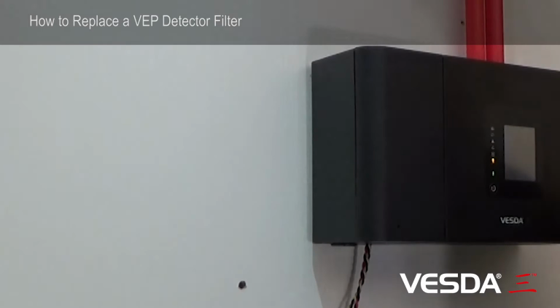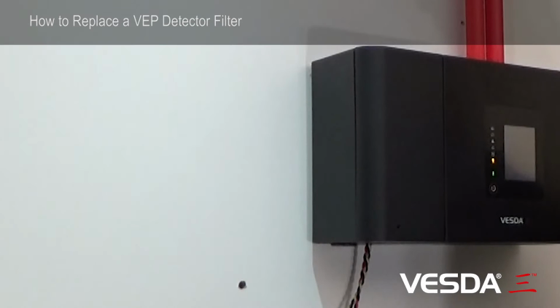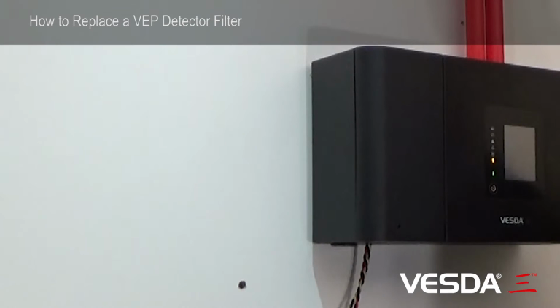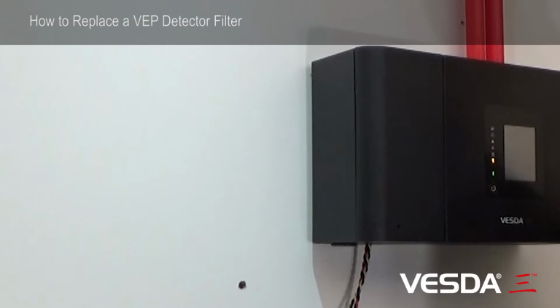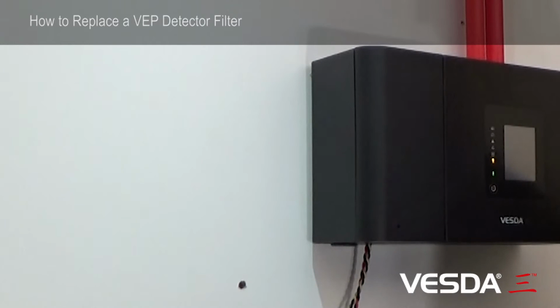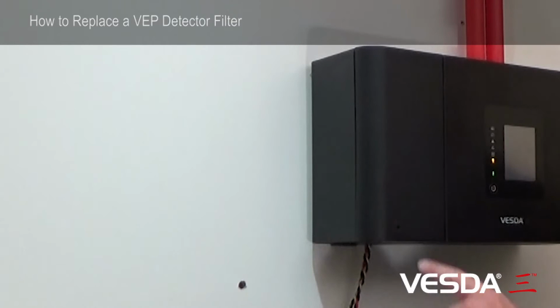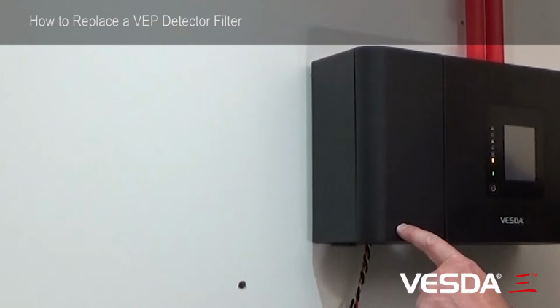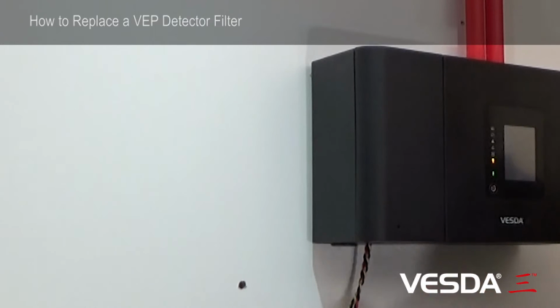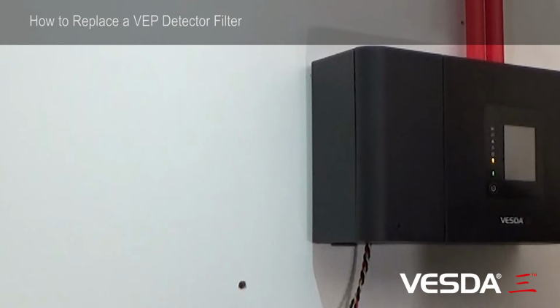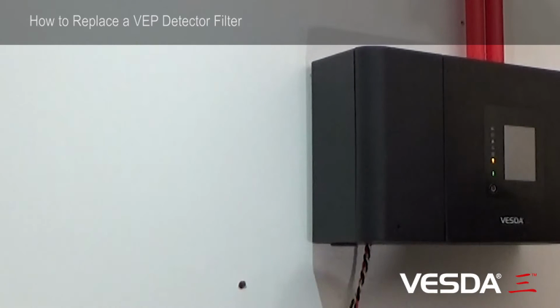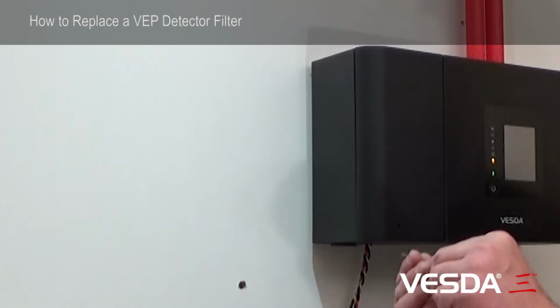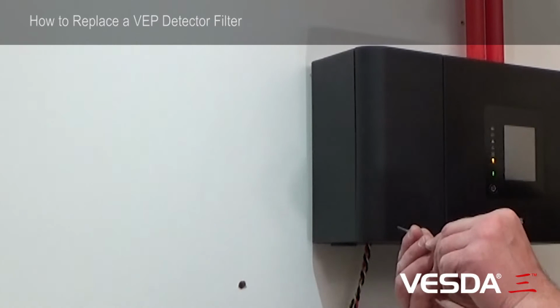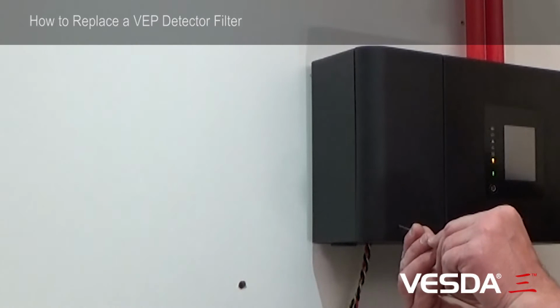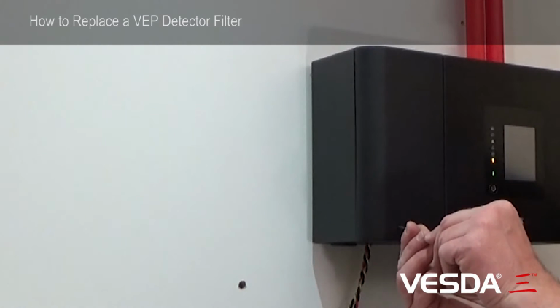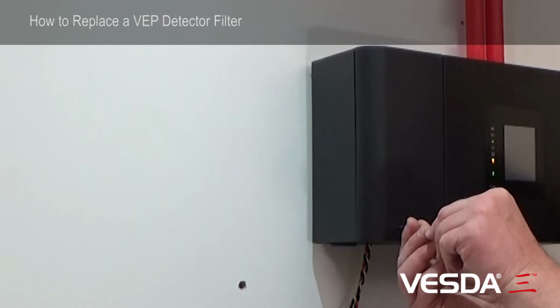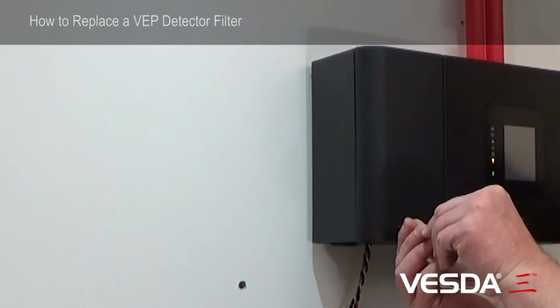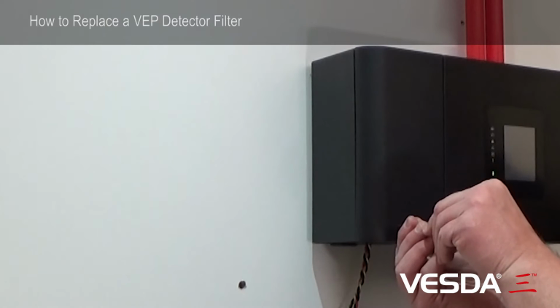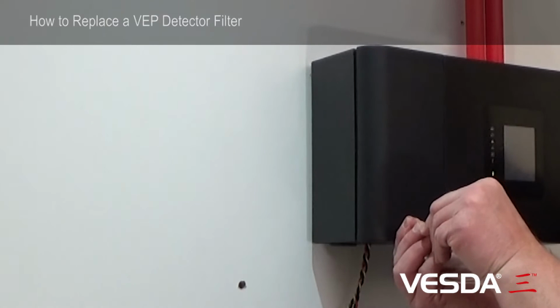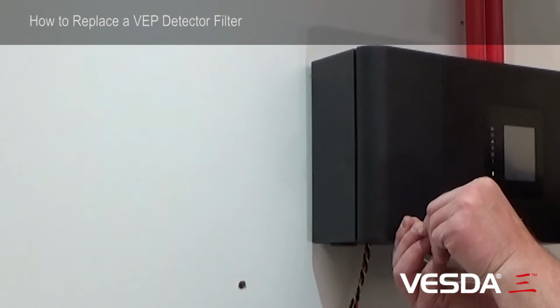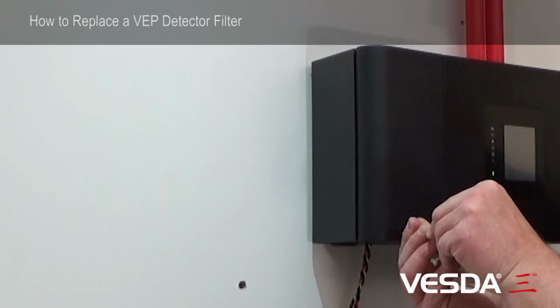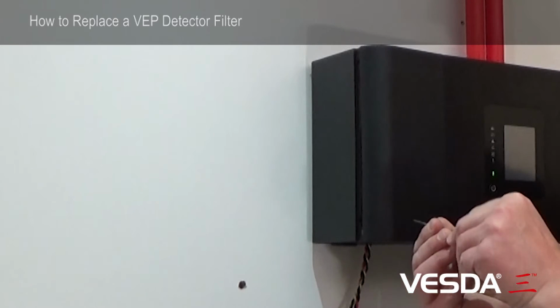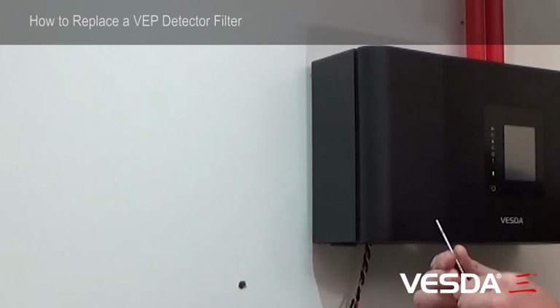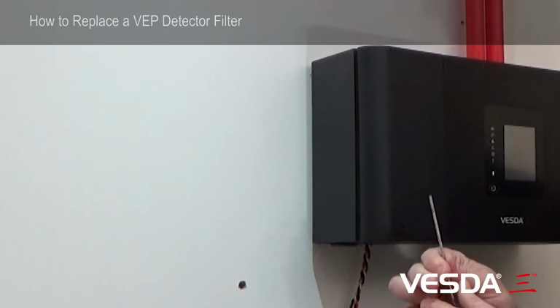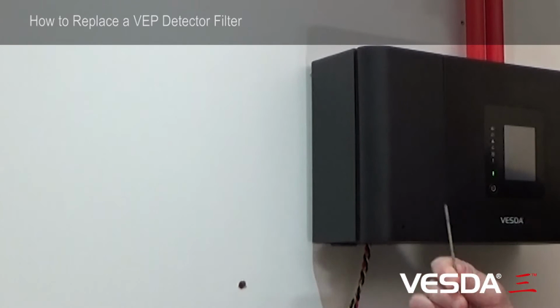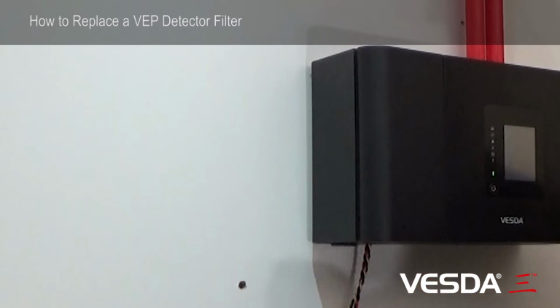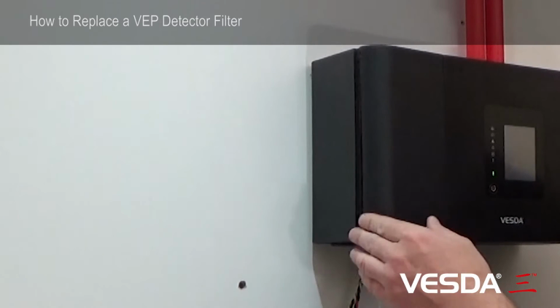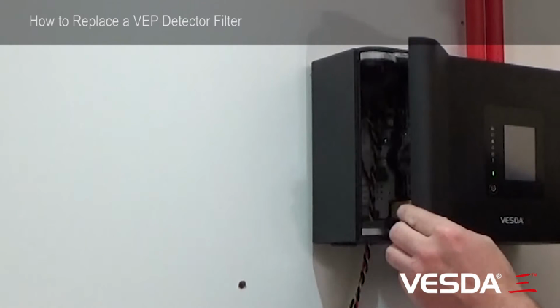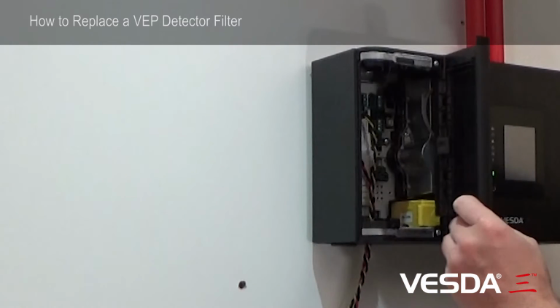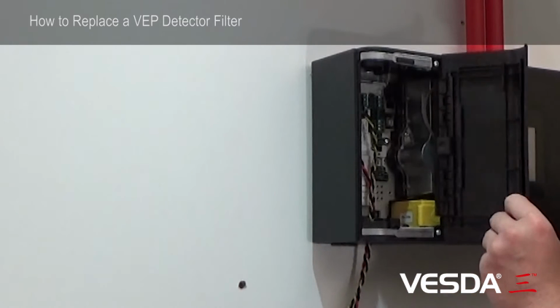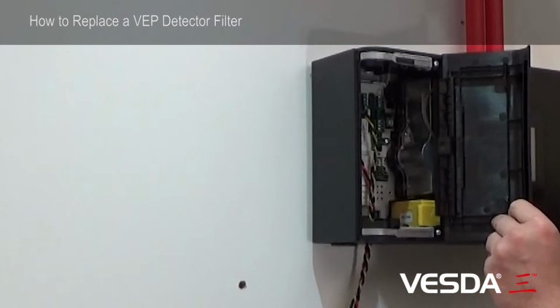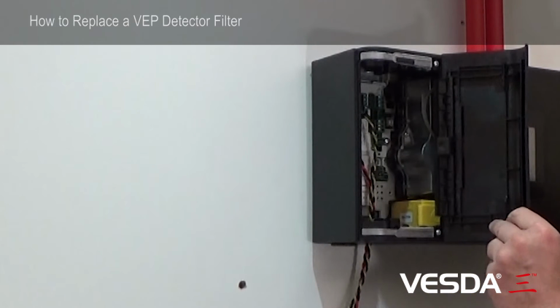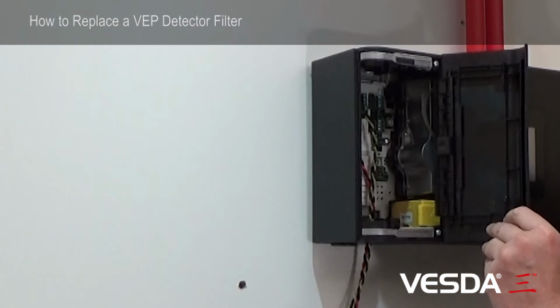First thing you're going to need to do is open the trap door. You insert a tool like such and open the trap door, and the door will spring open.